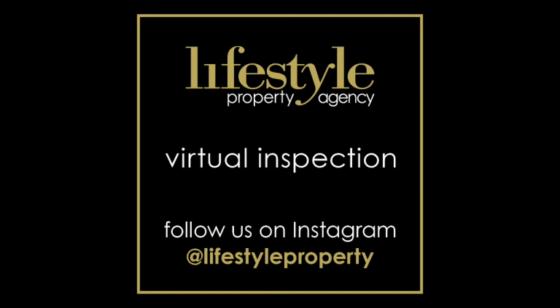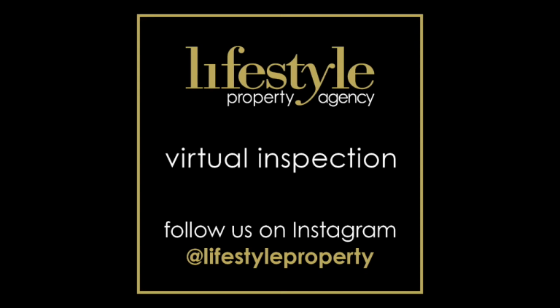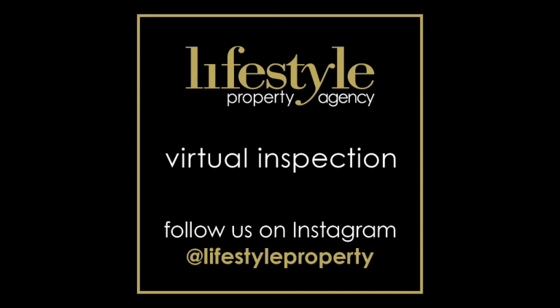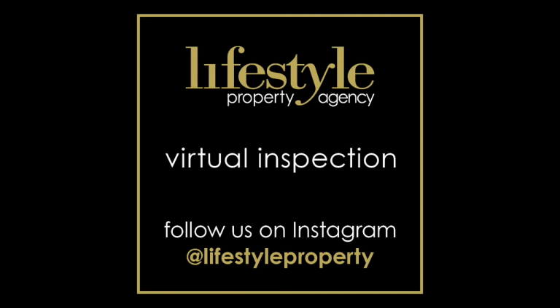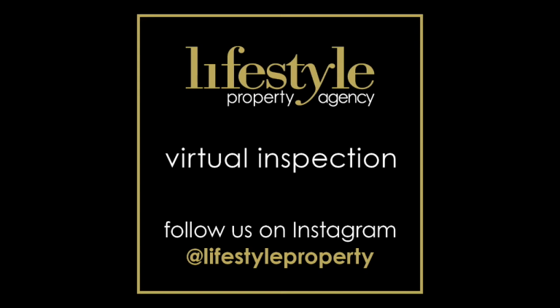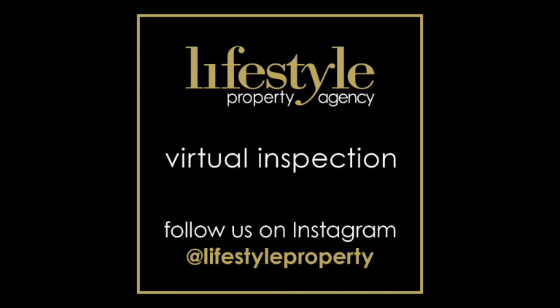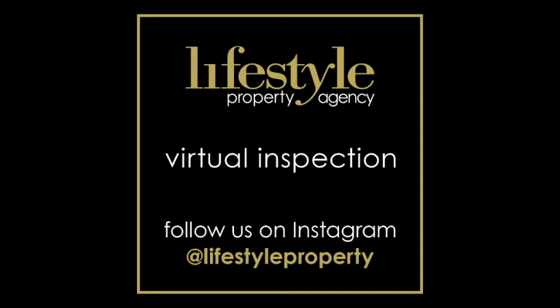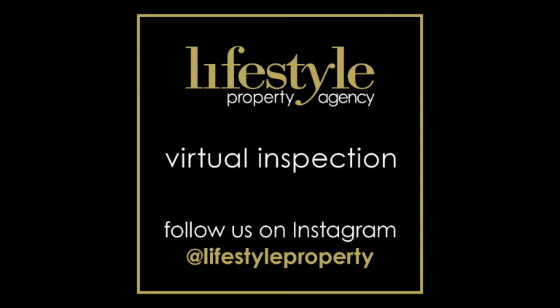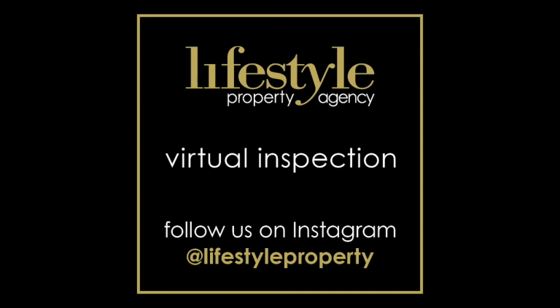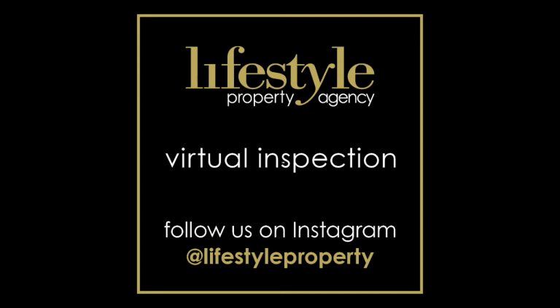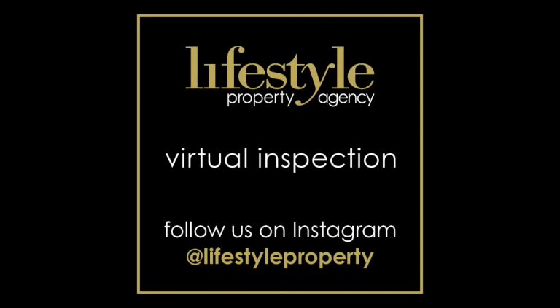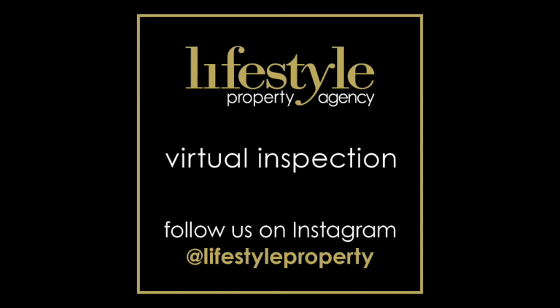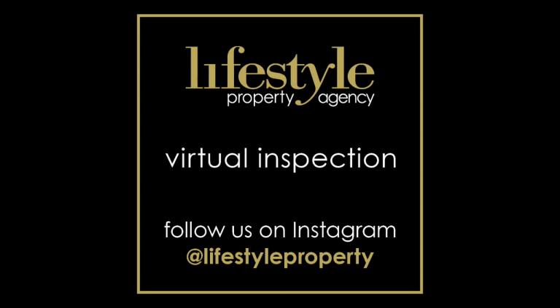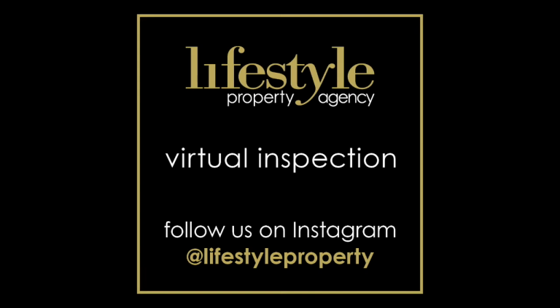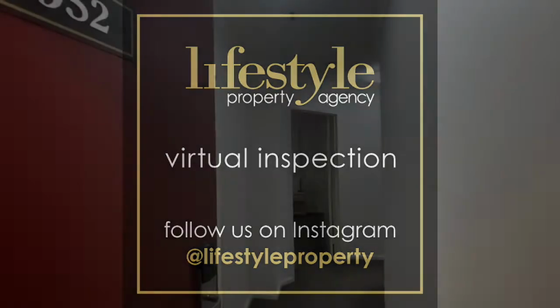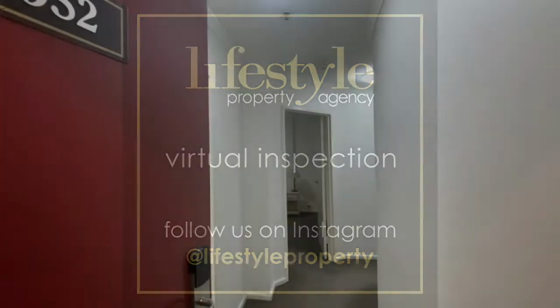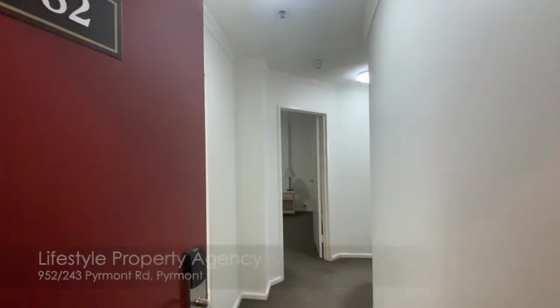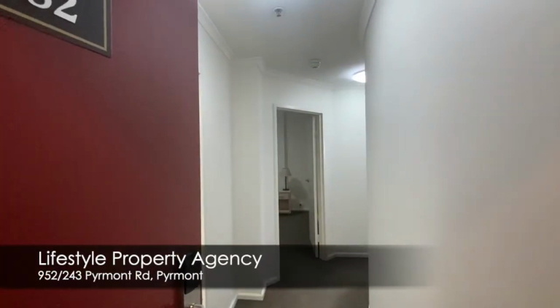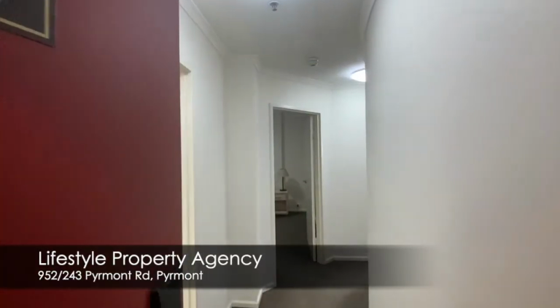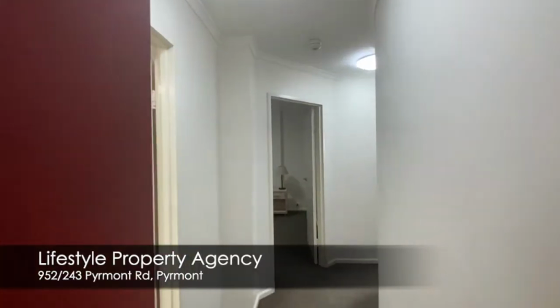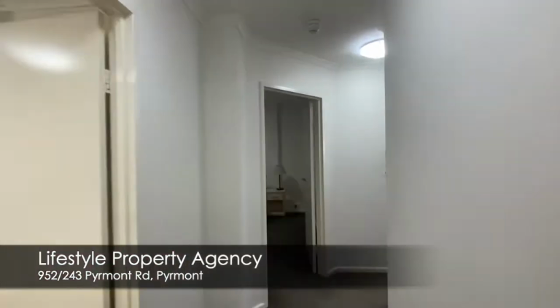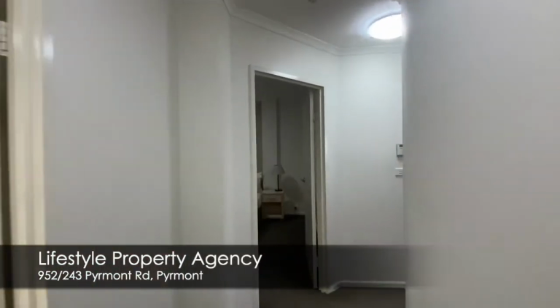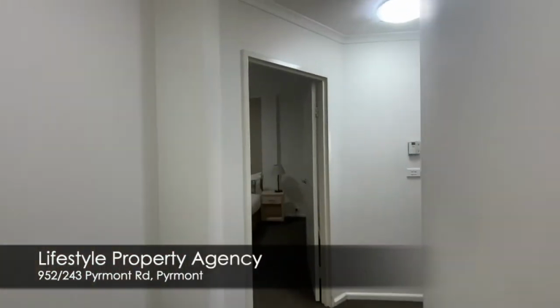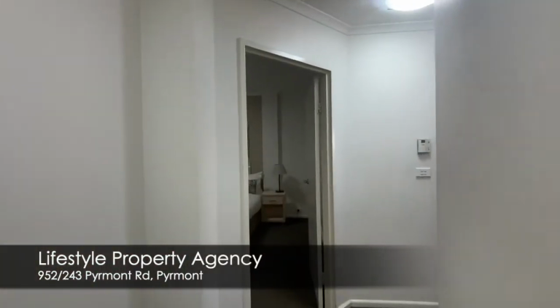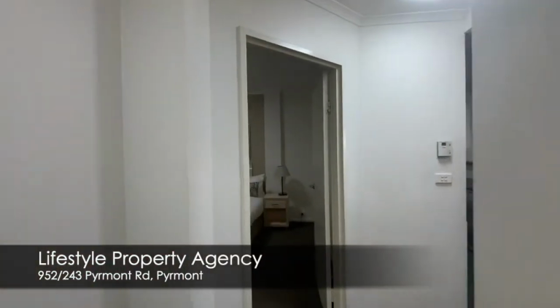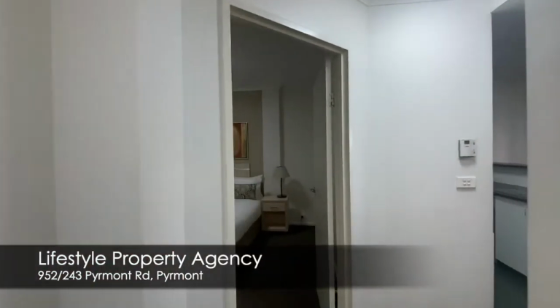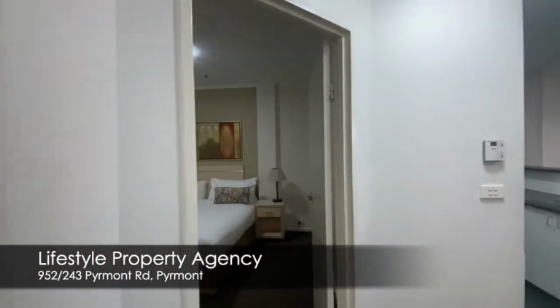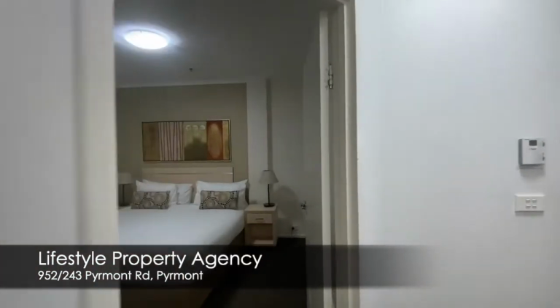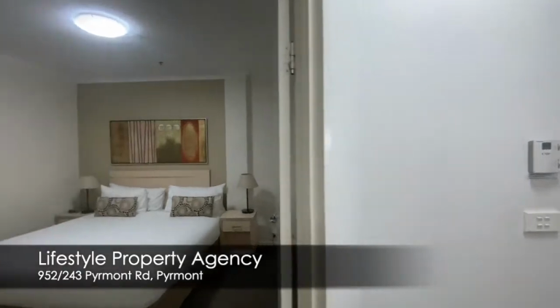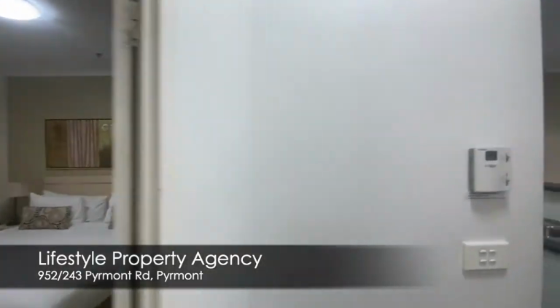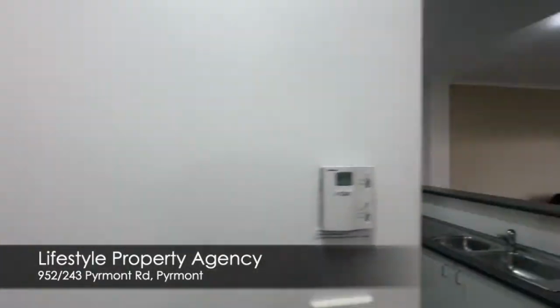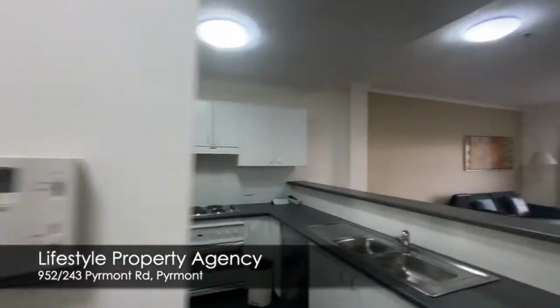Hi, I'm Rowan Alexander of Lifestyle Property, and welcome to our virtual tour inspection. 952/243 Pyrmont Road, Pyrmont.